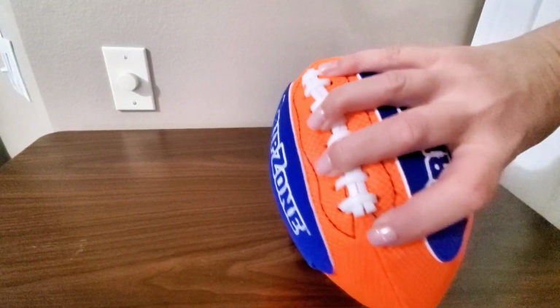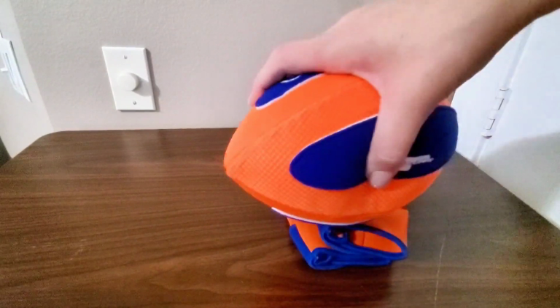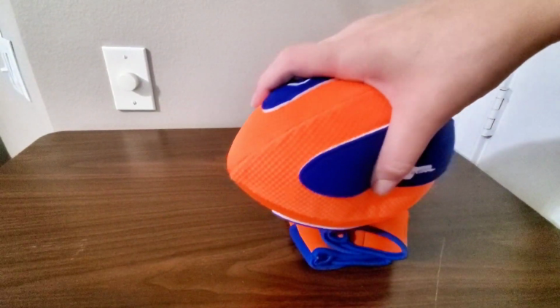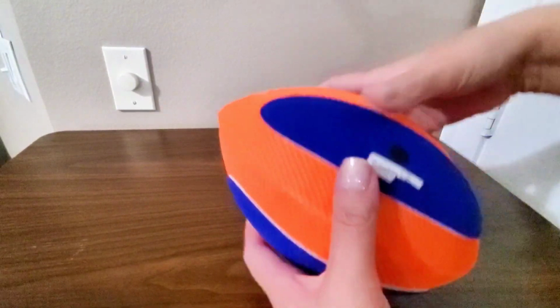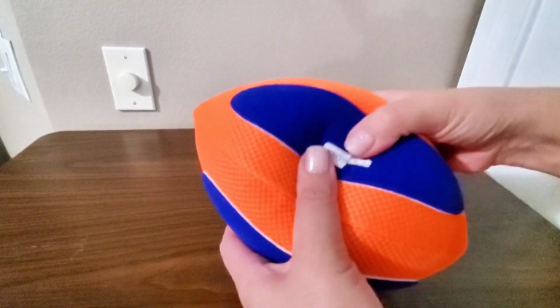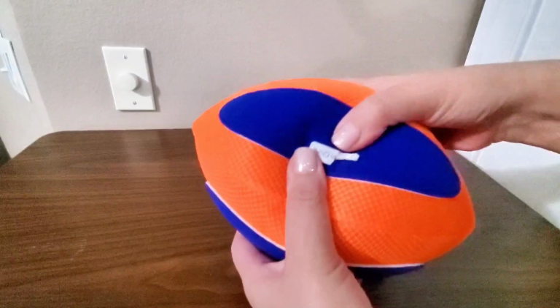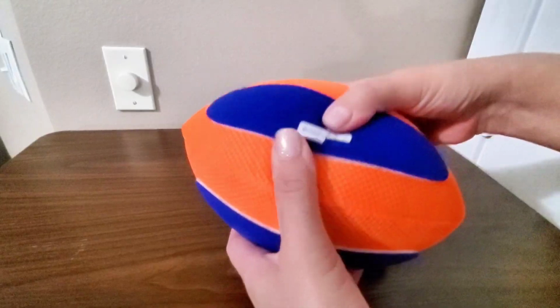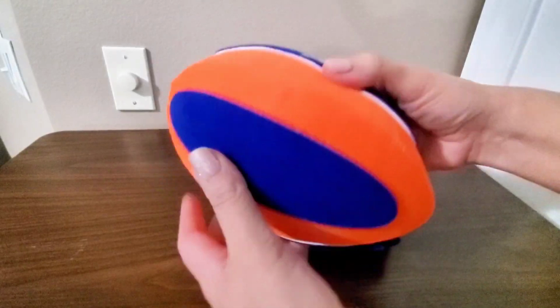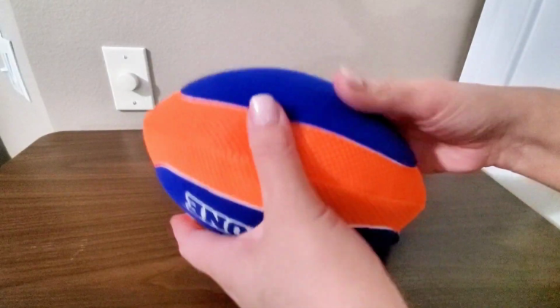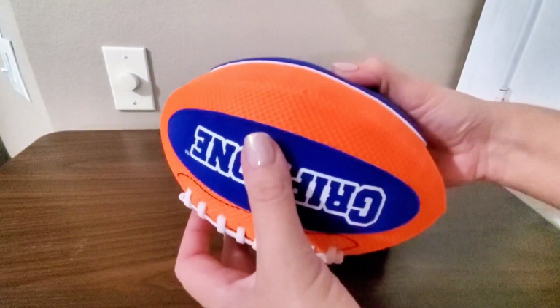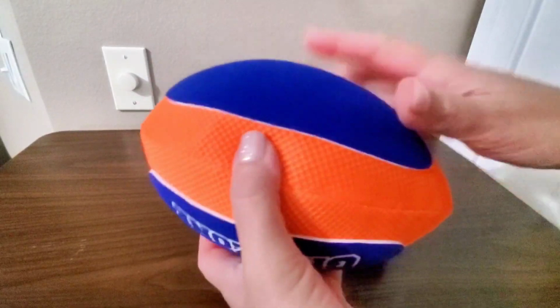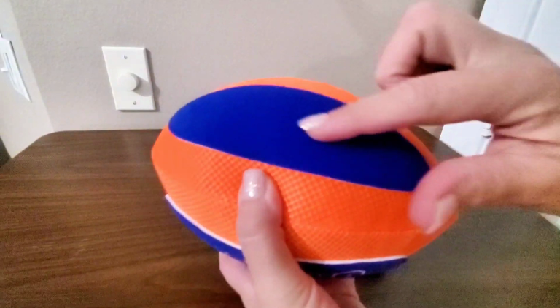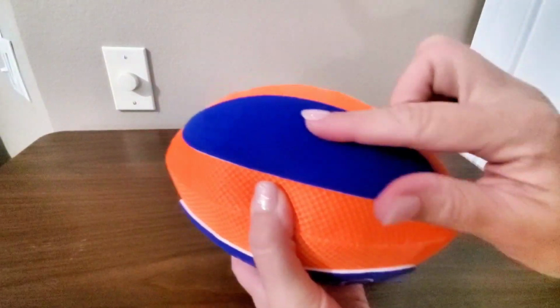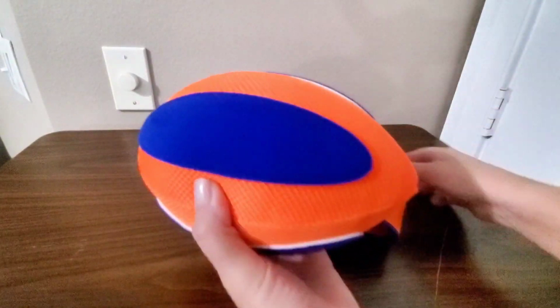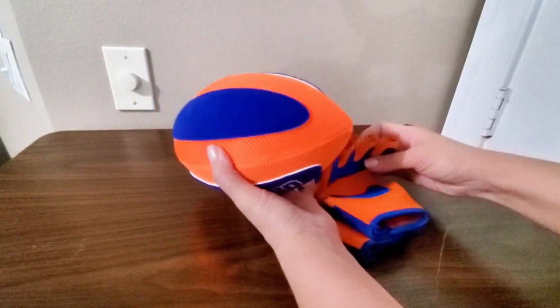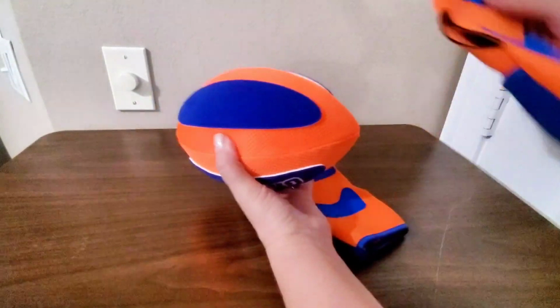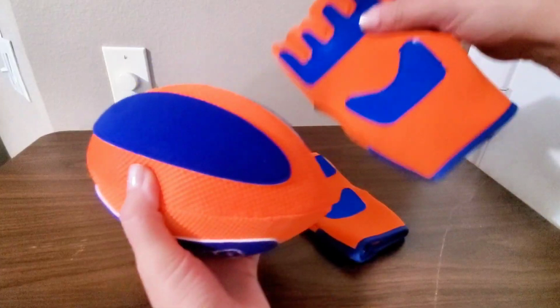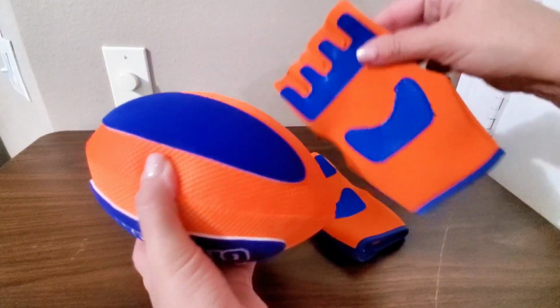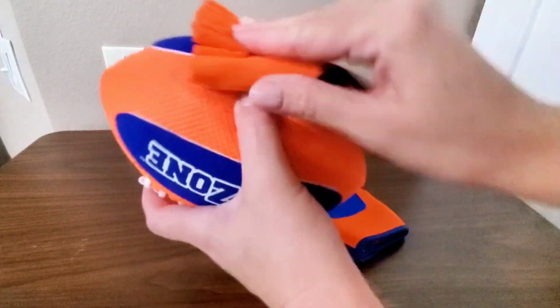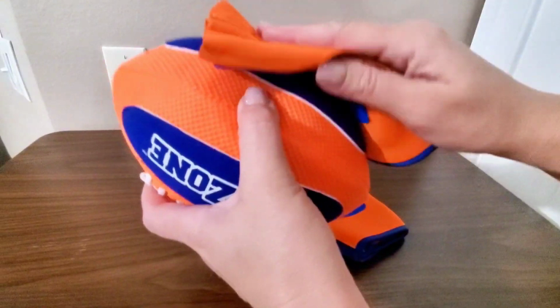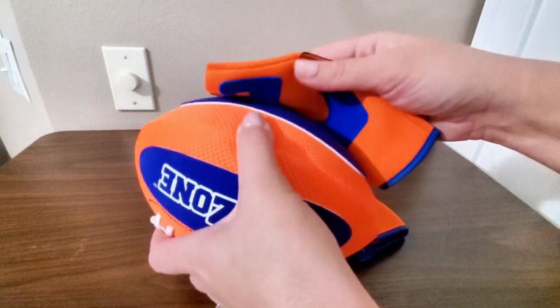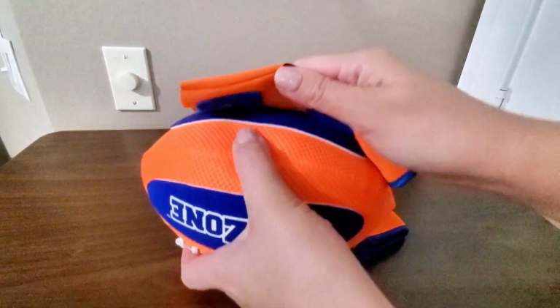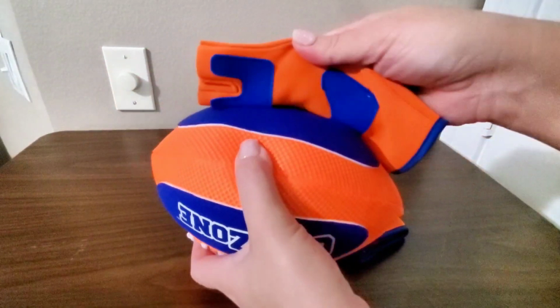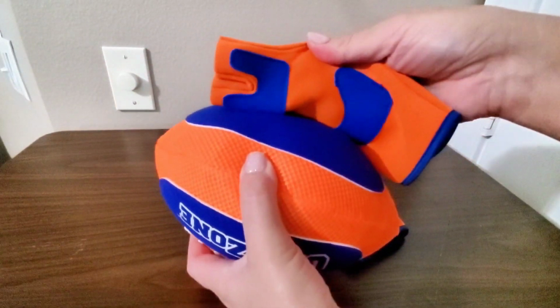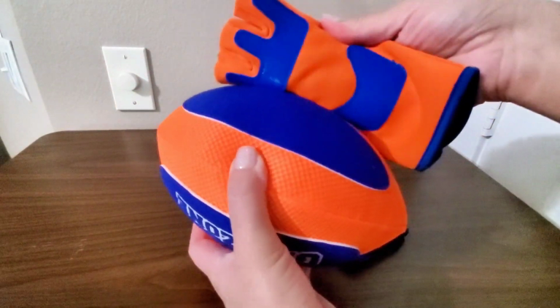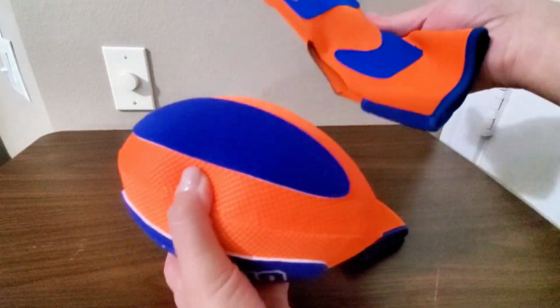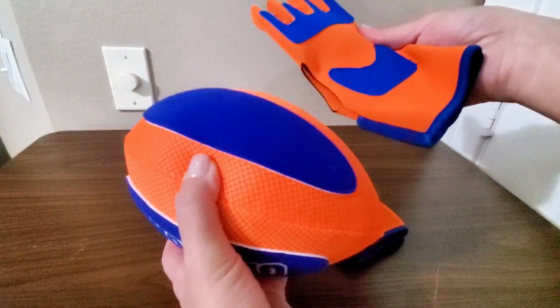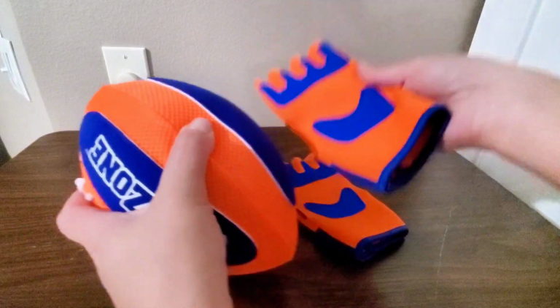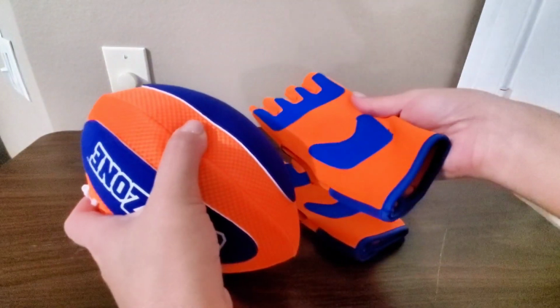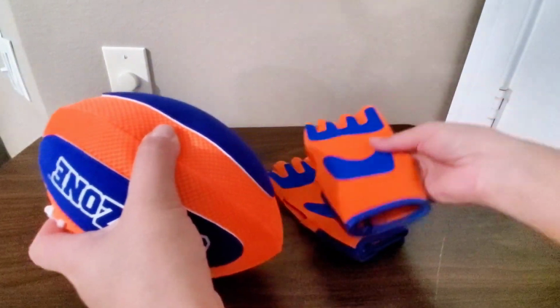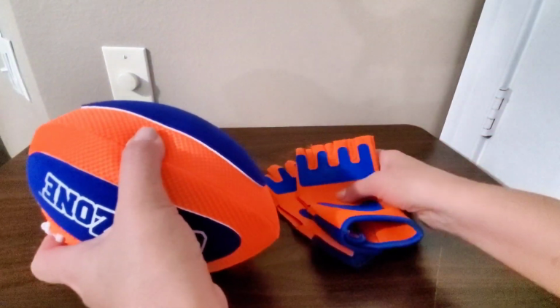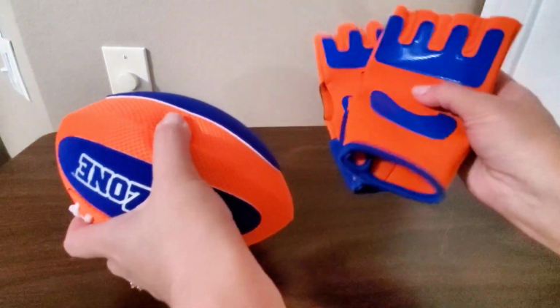This football is waterproof and sandproof, which makes it ideal for the beach, pool, or even just the backyard. So wherever you are, this set is ready for play. And the best part — the ball and gloves have a hook and loop design, making it super easy to catch, even for beginners or younger kids.